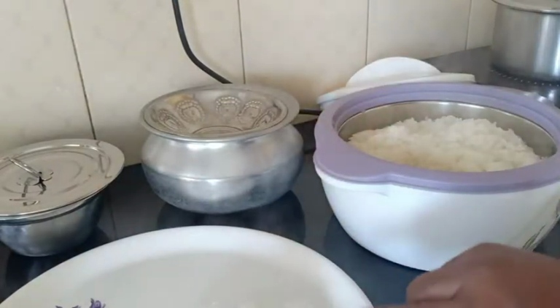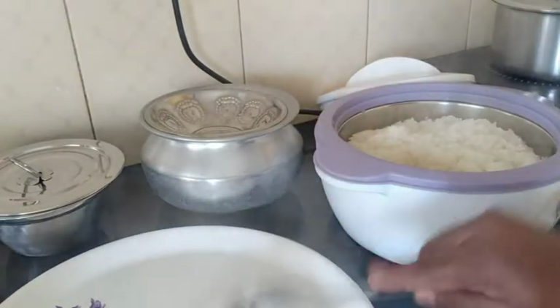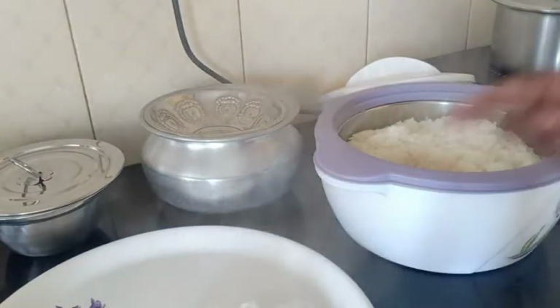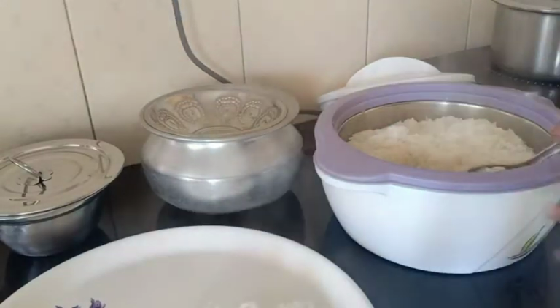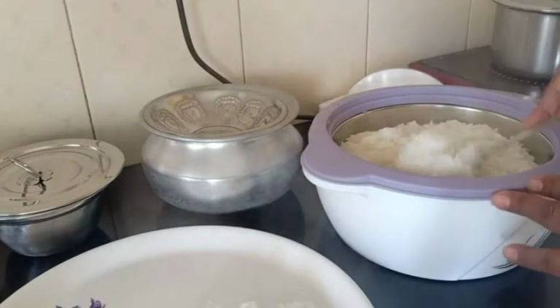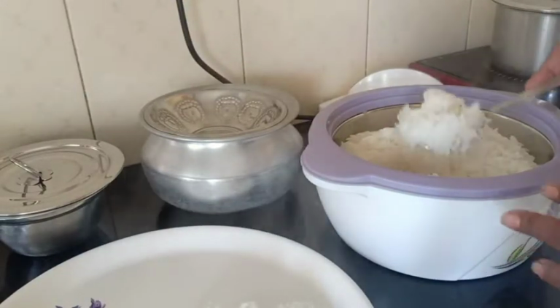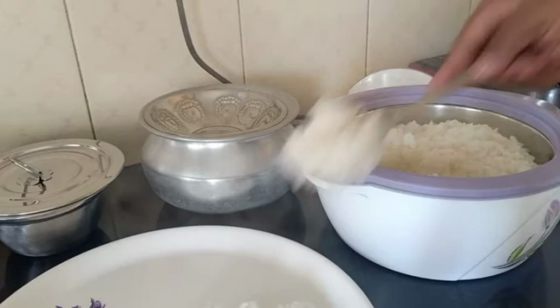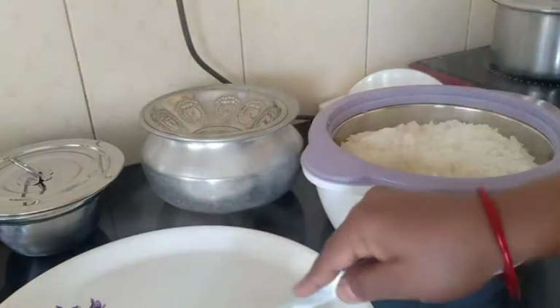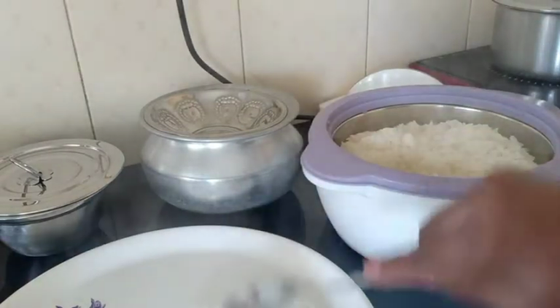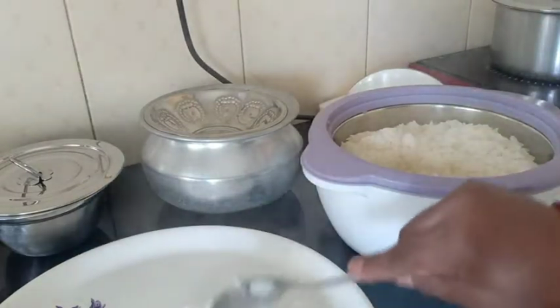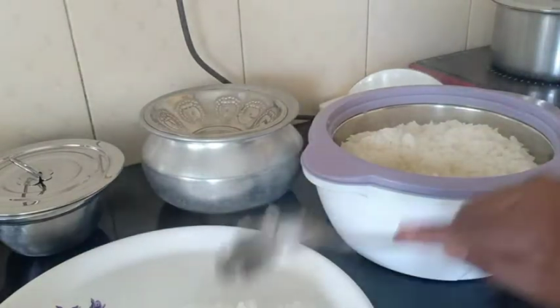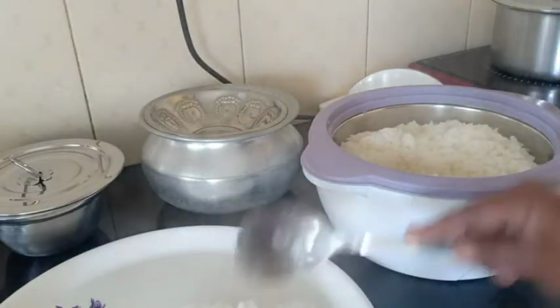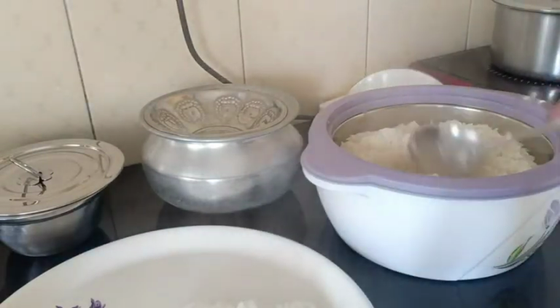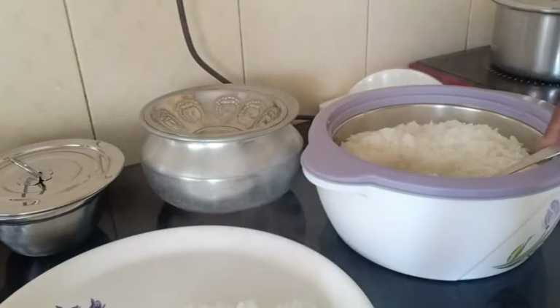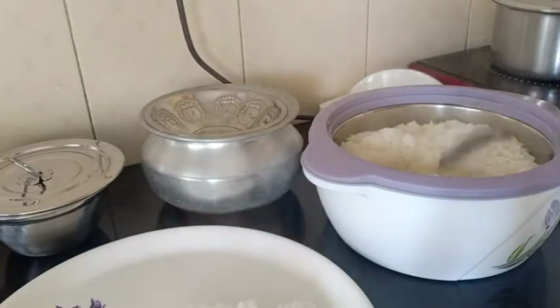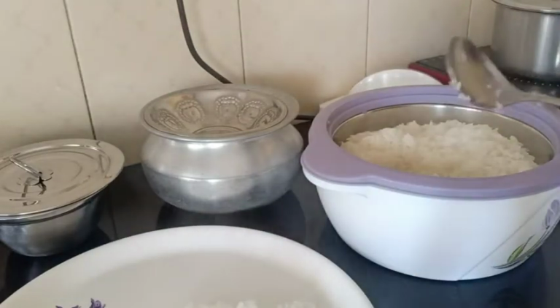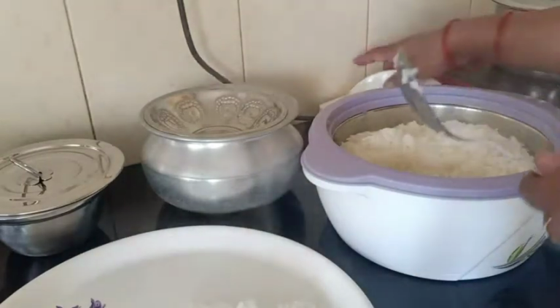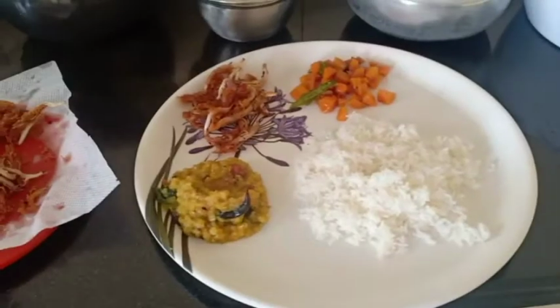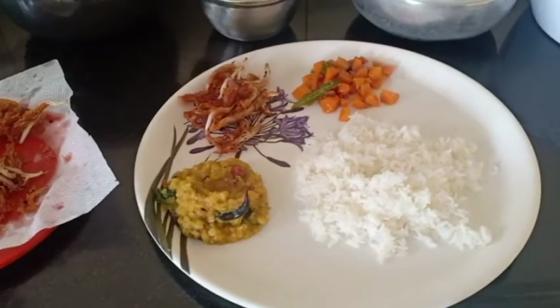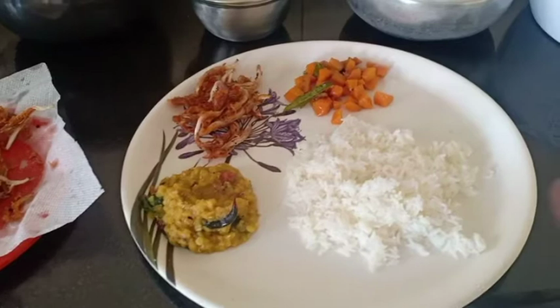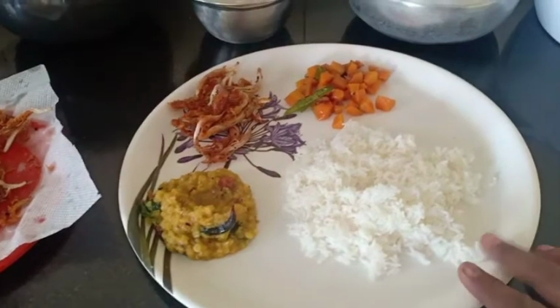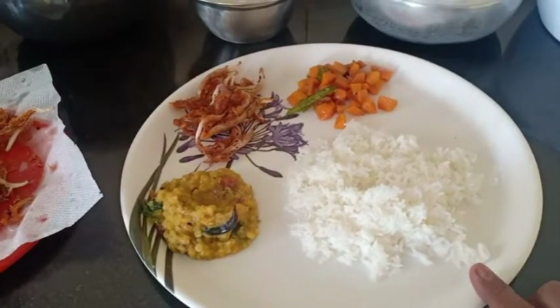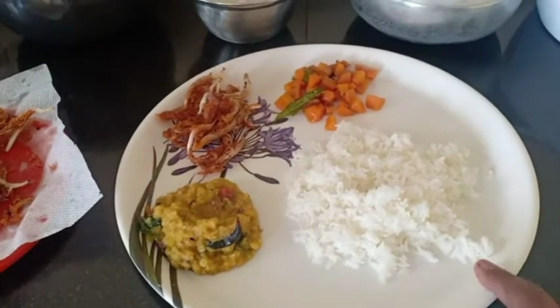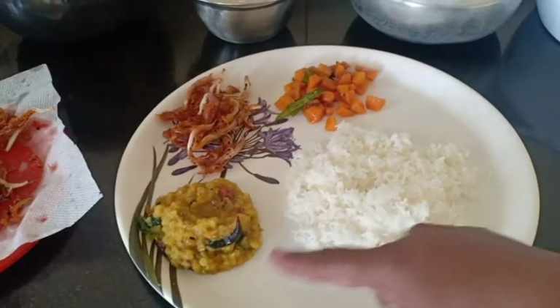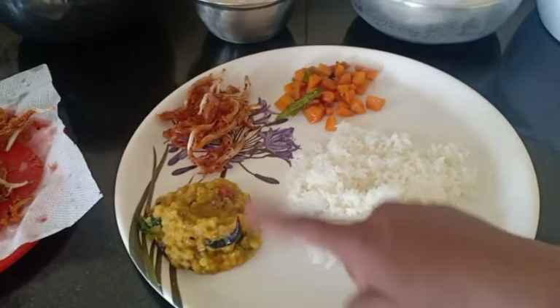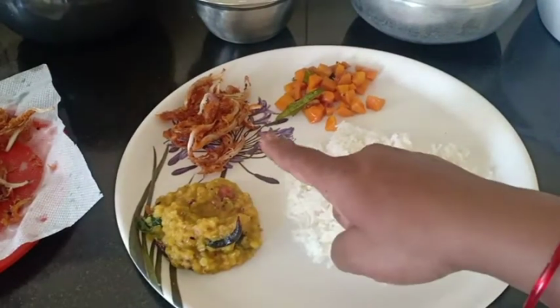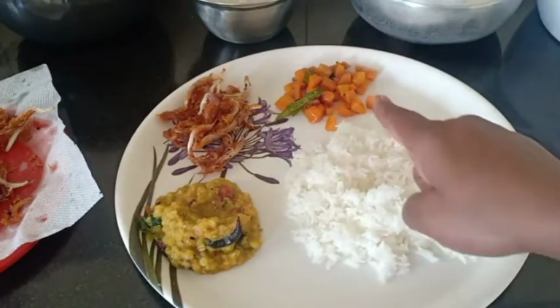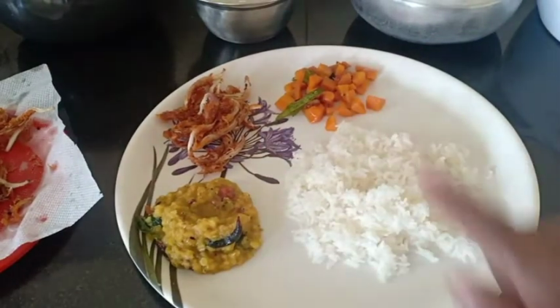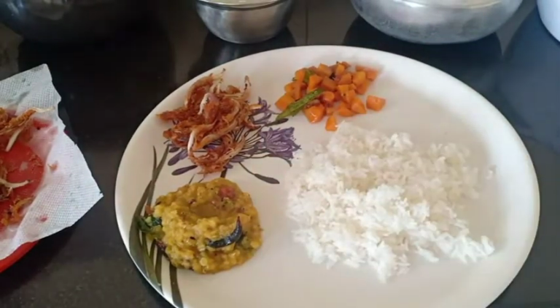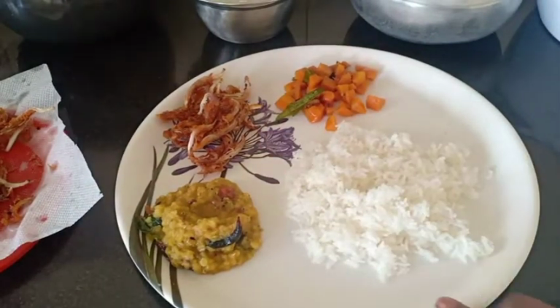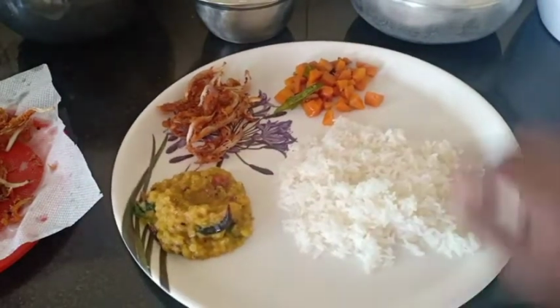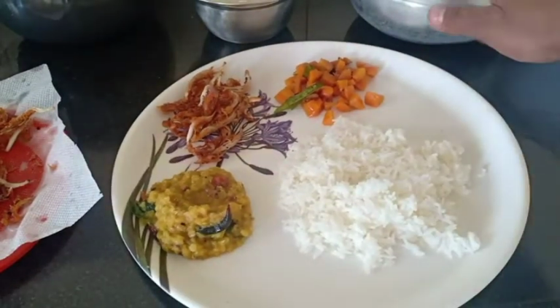If you eat it, you can eat it. If you eat lunch, you can eat it.